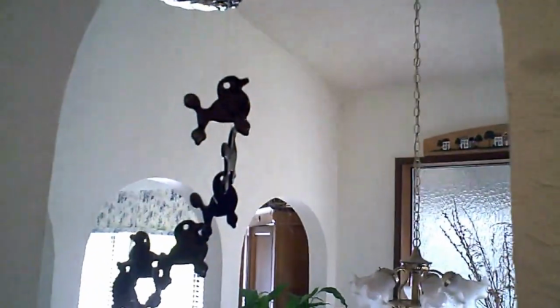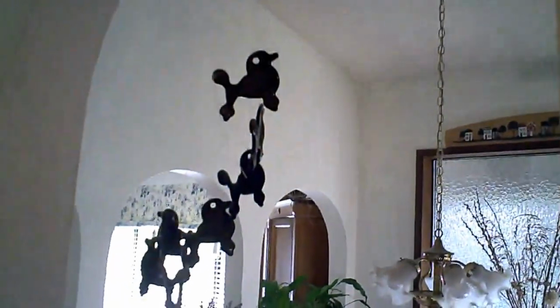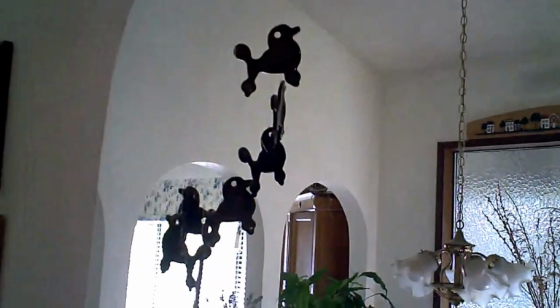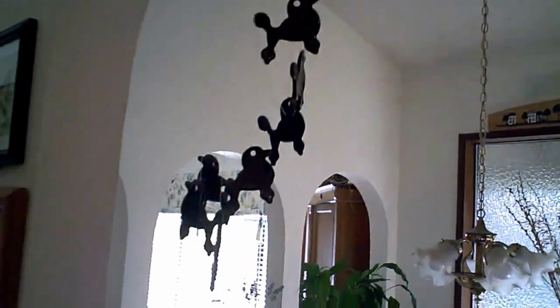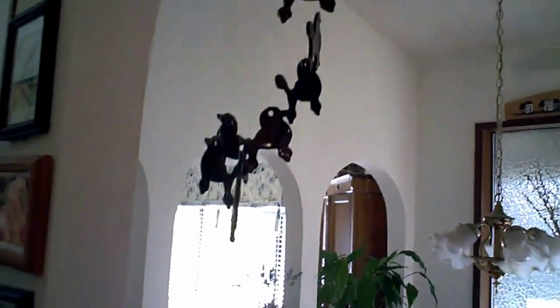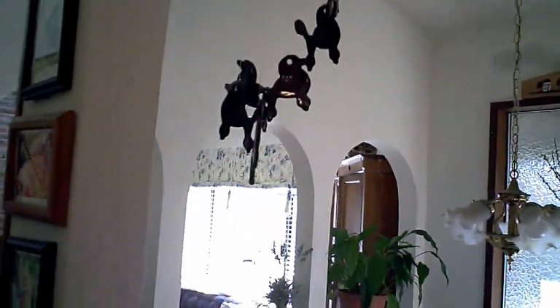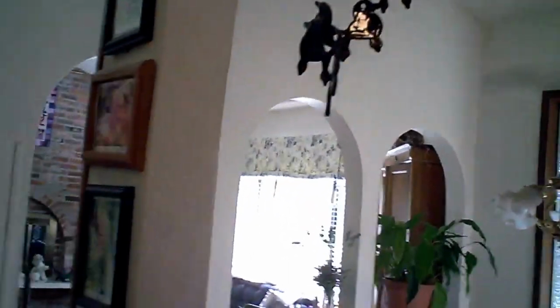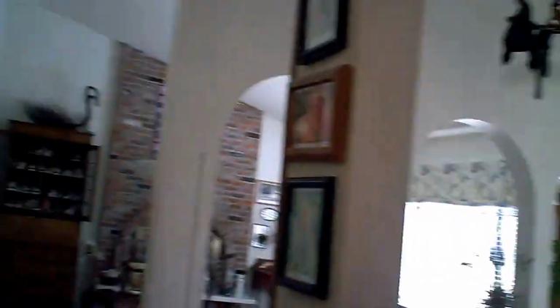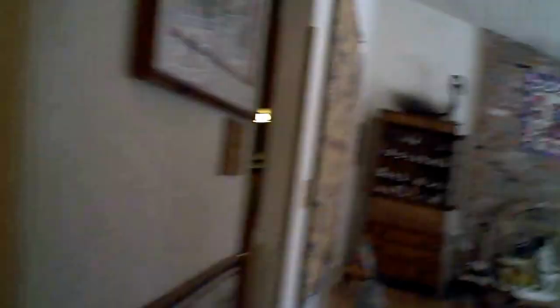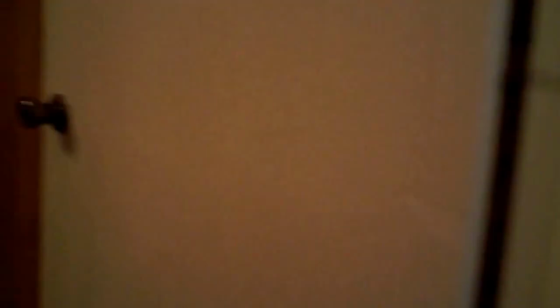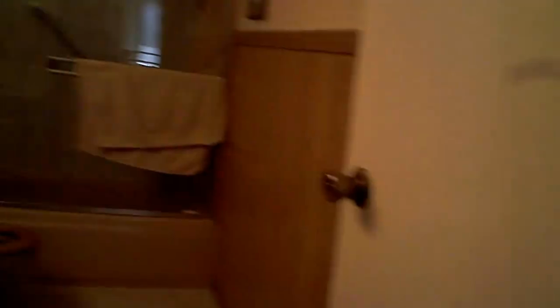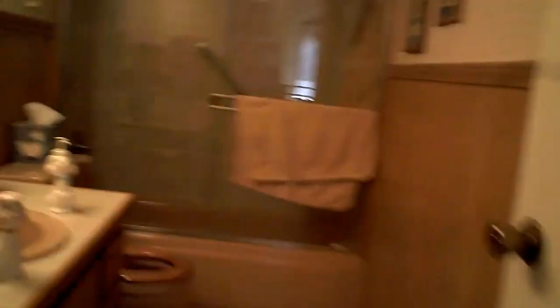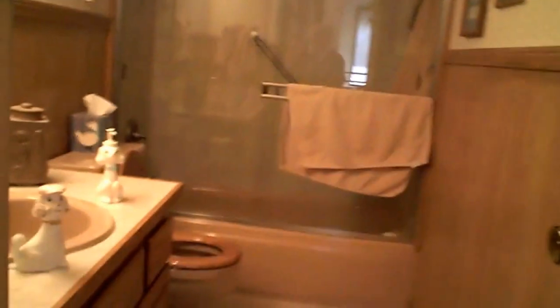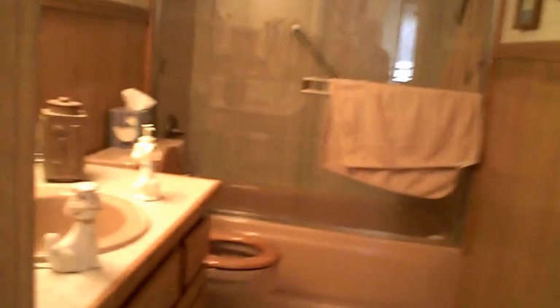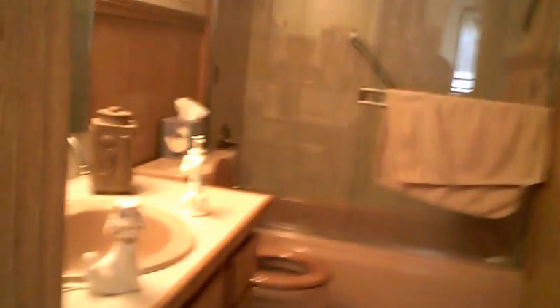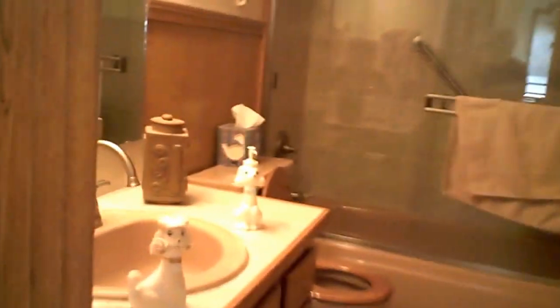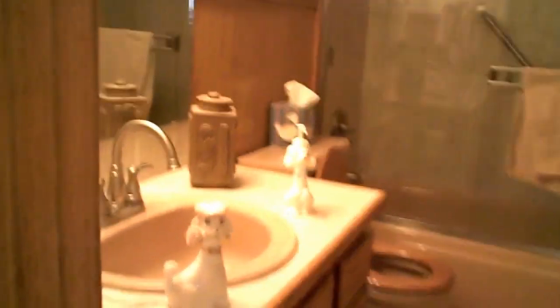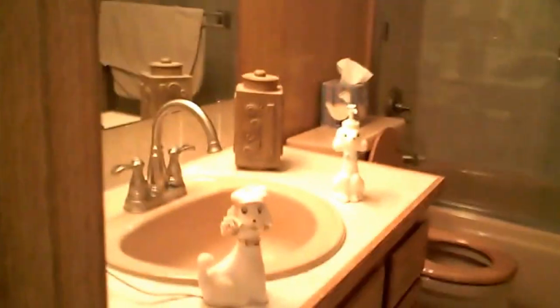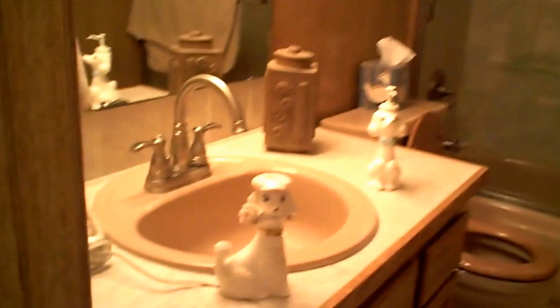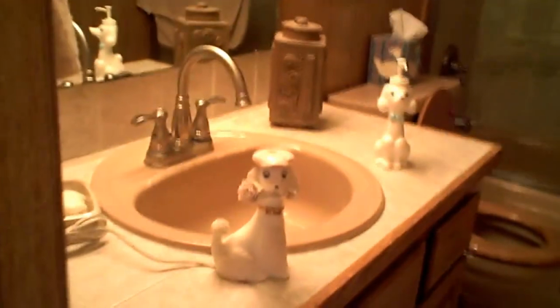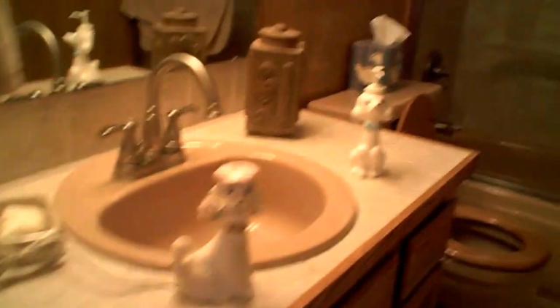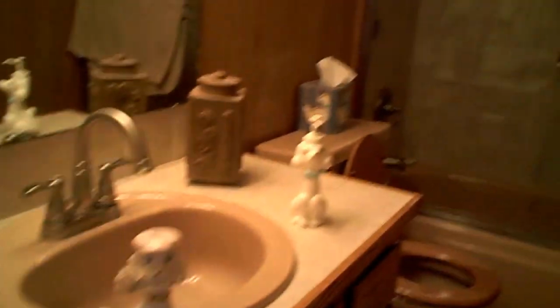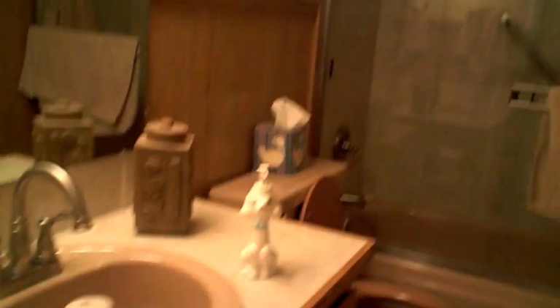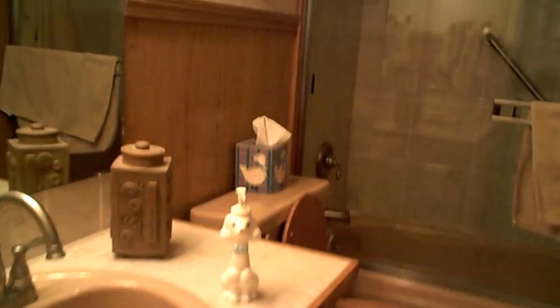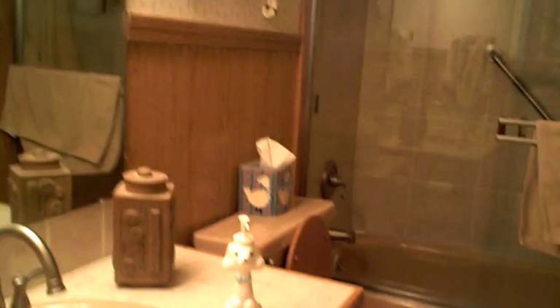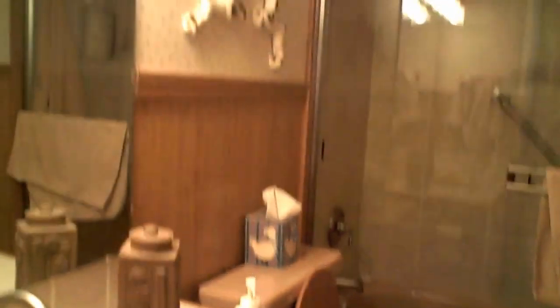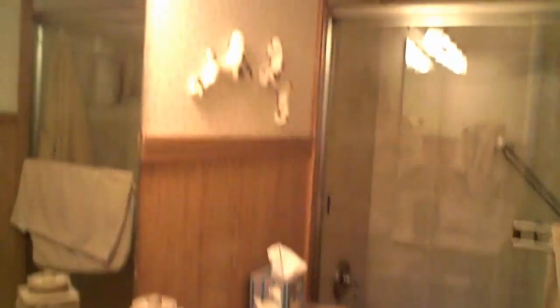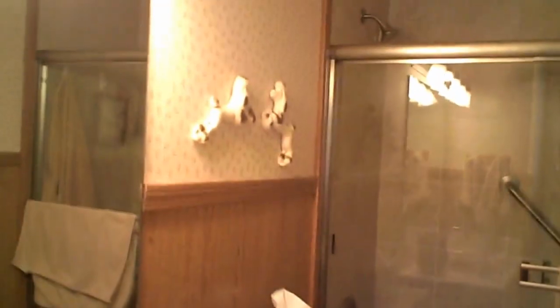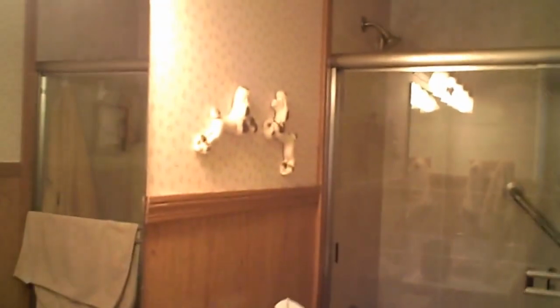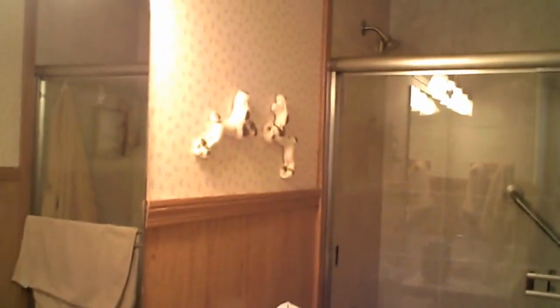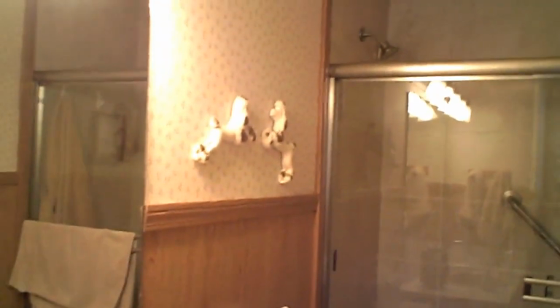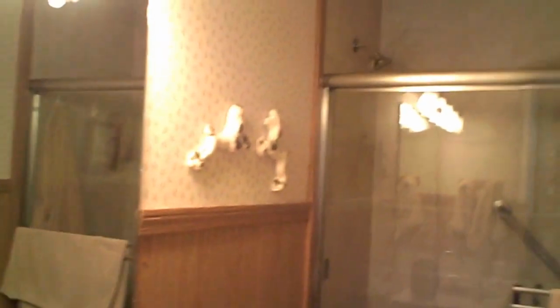Wind chimes, even some in the bathroom. This is a night light, a salt dispenser, and some plaques on the wall.